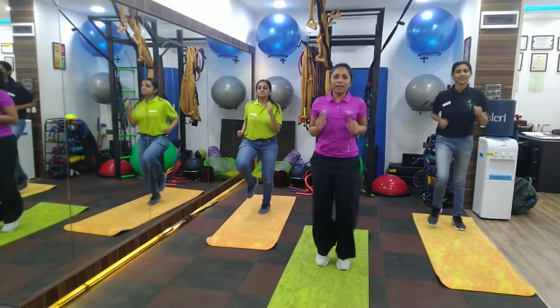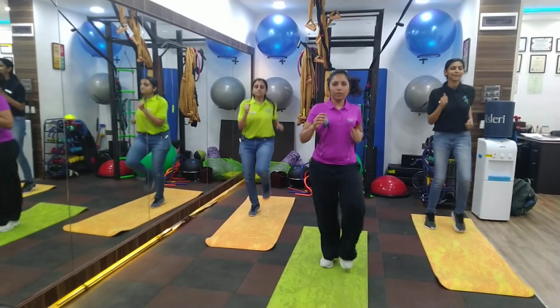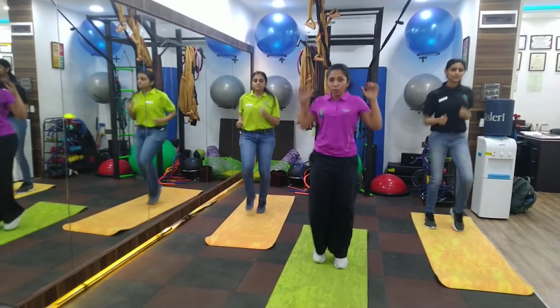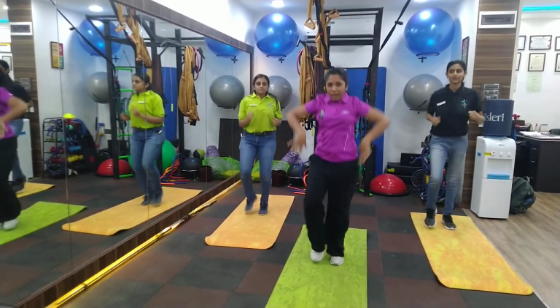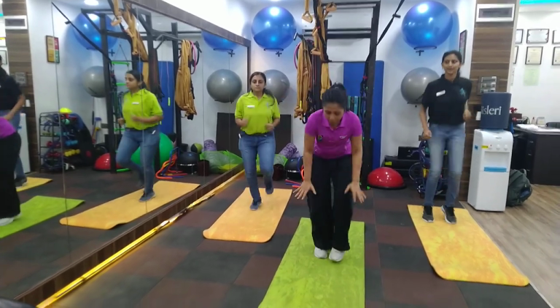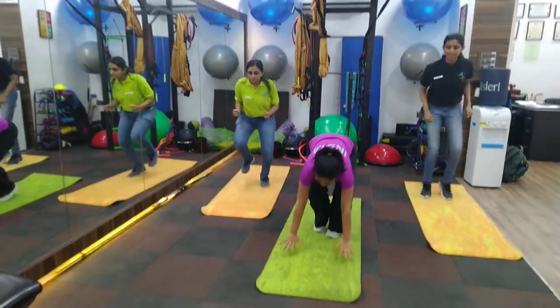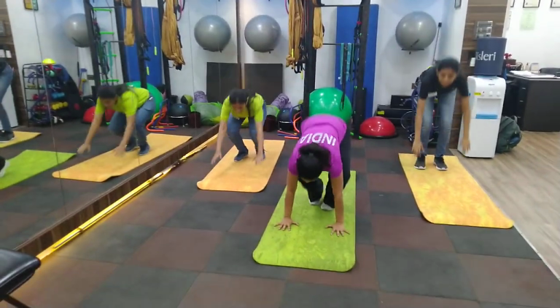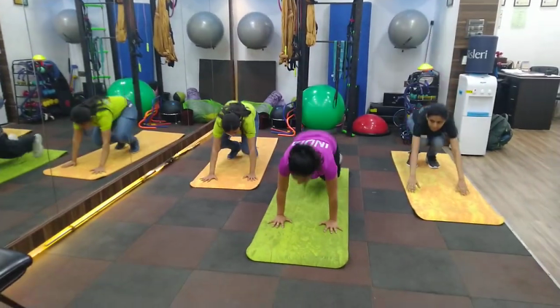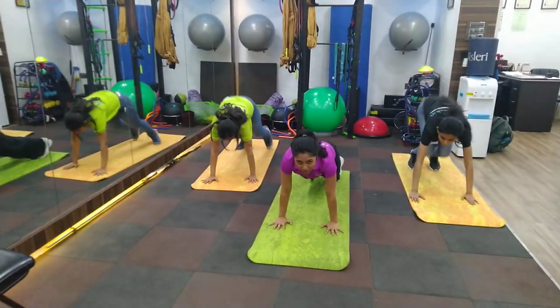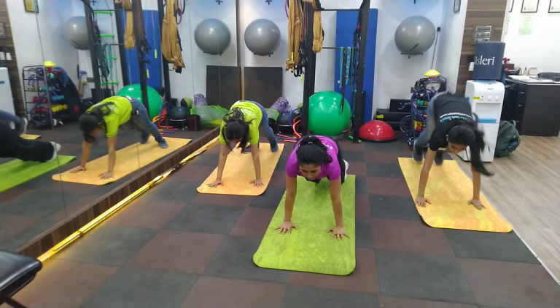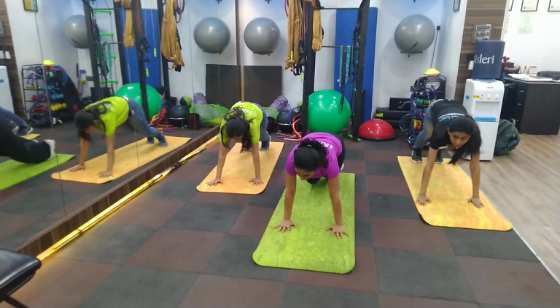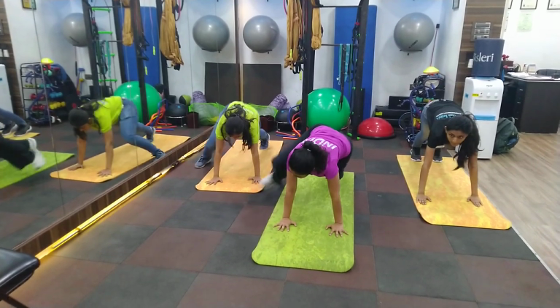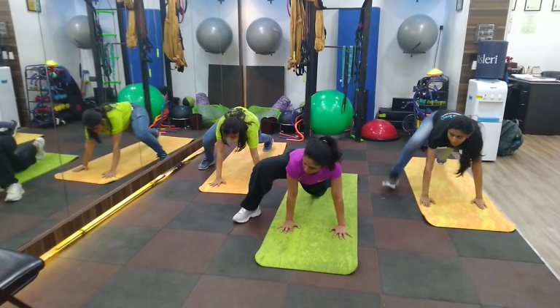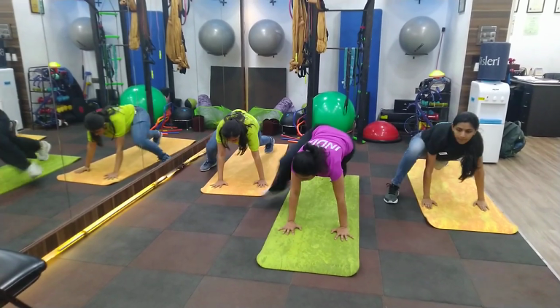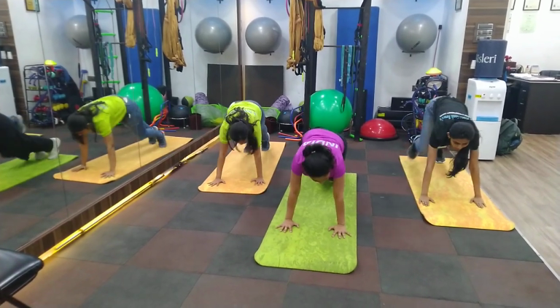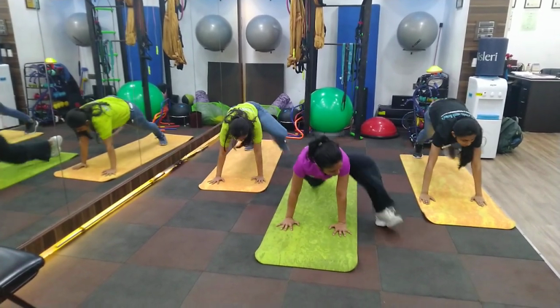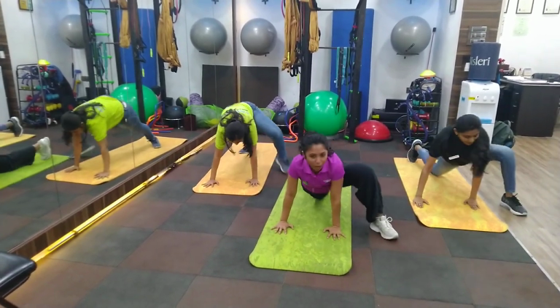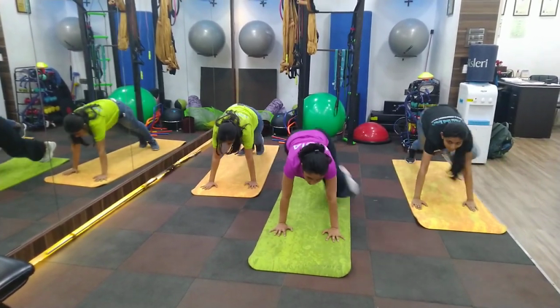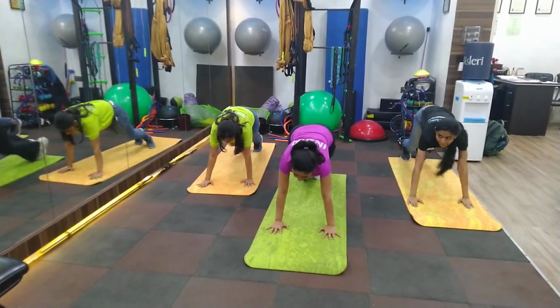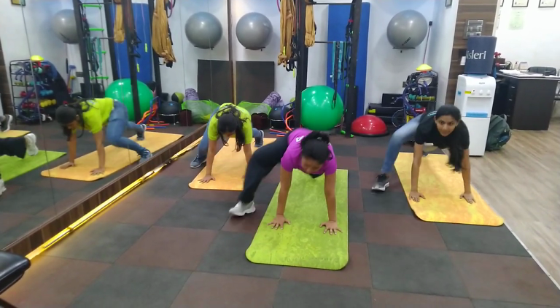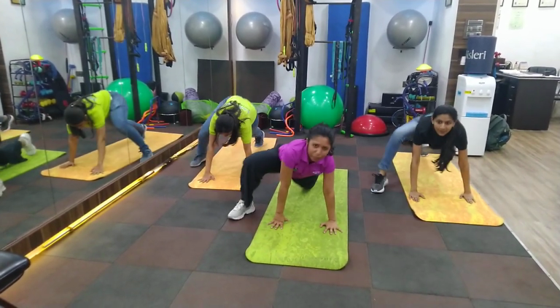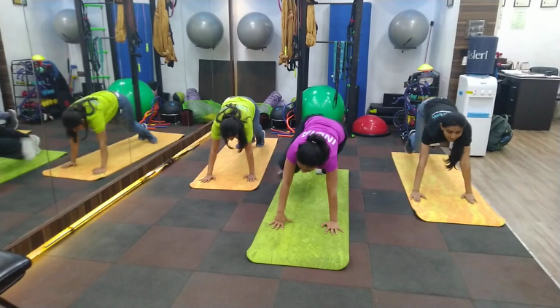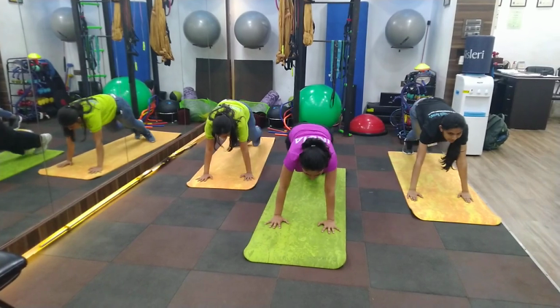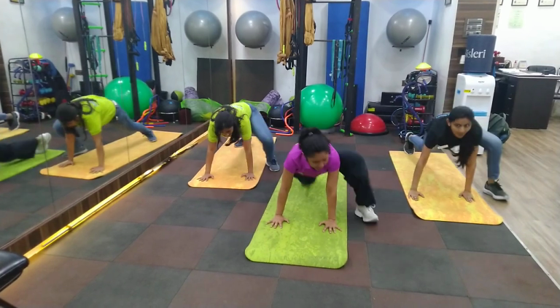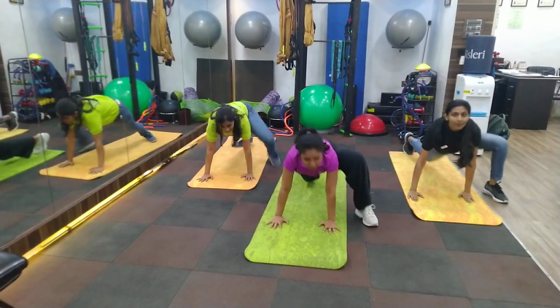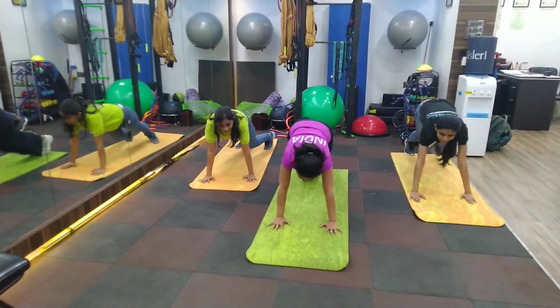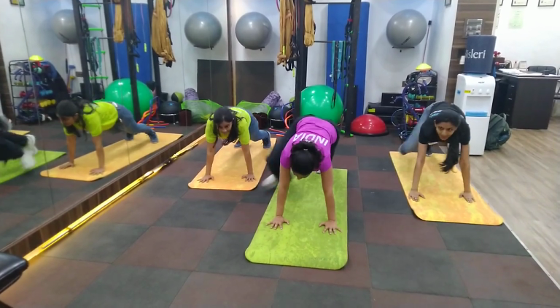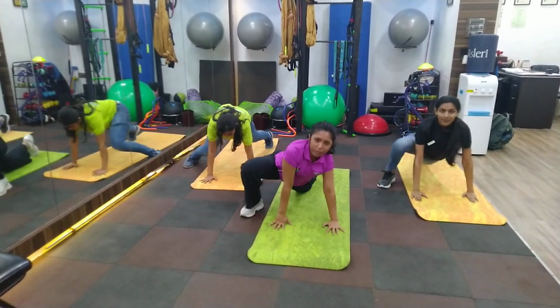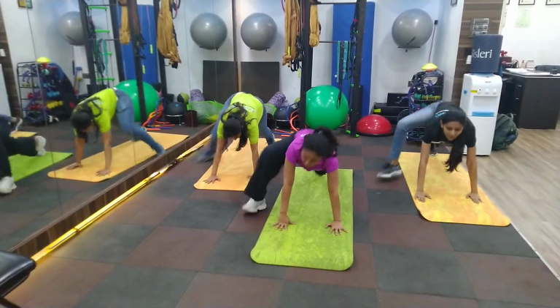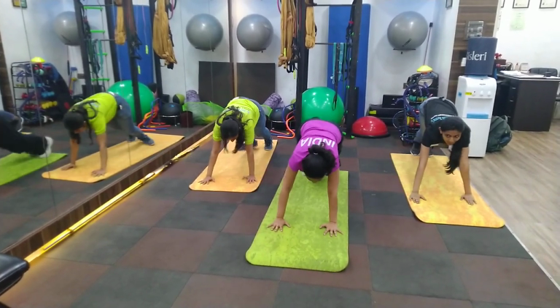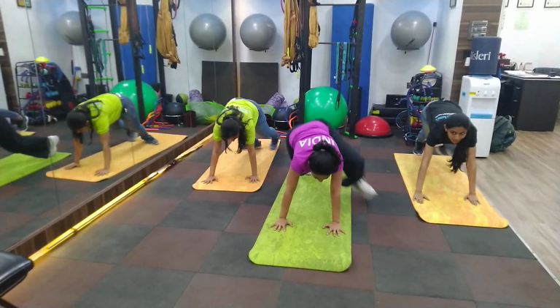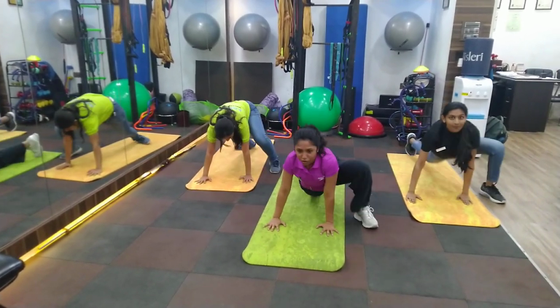Then I want you to go down and you are going to do the mountain climbers outwards — 1 out, 2 back. You can do either 10 reps or you can choose to do 20 repetitions.